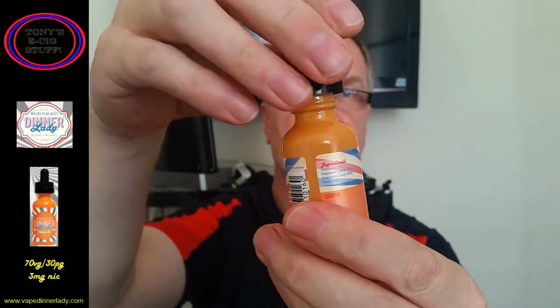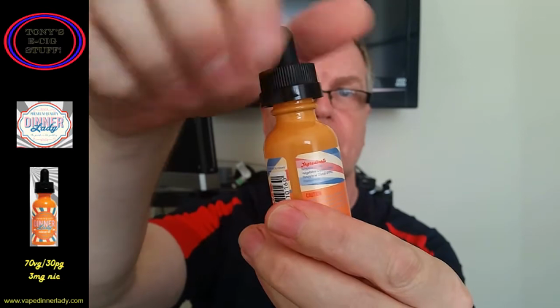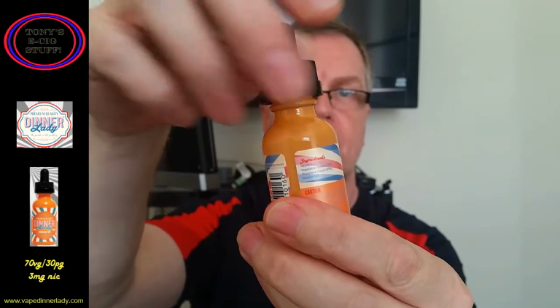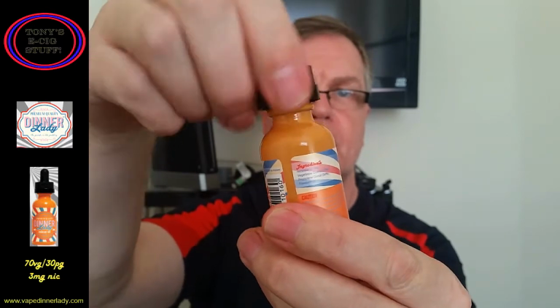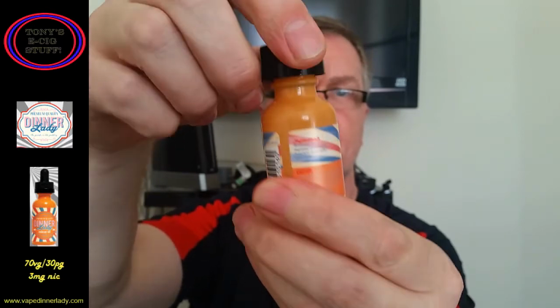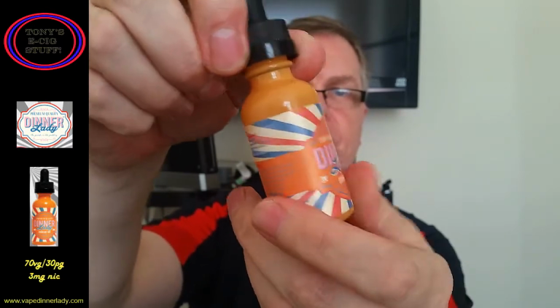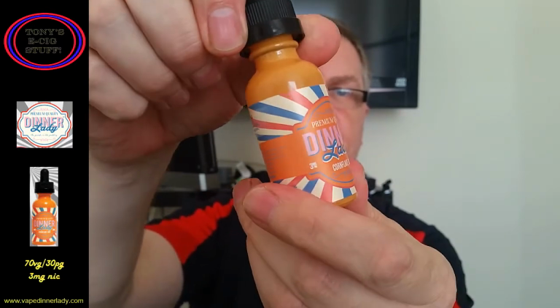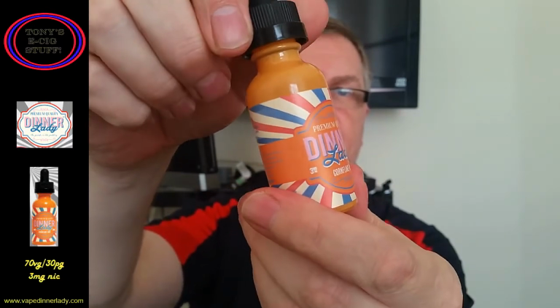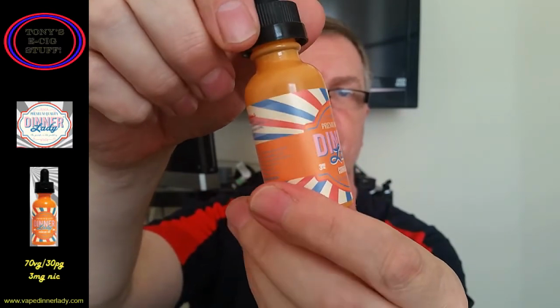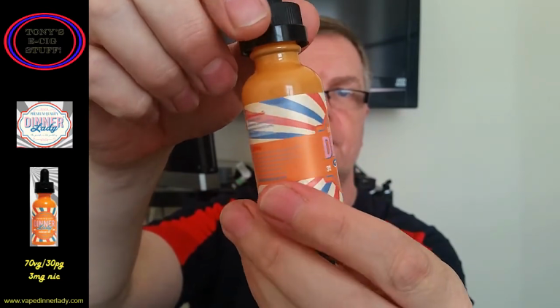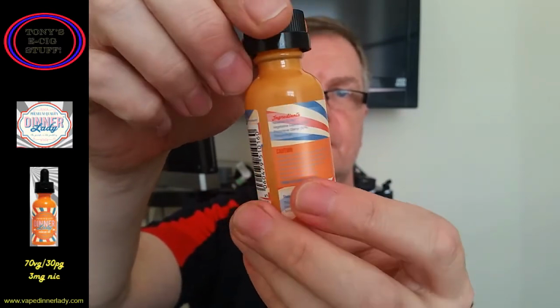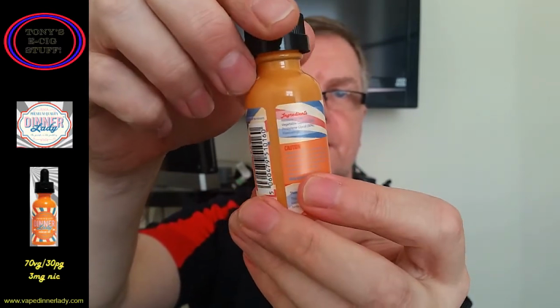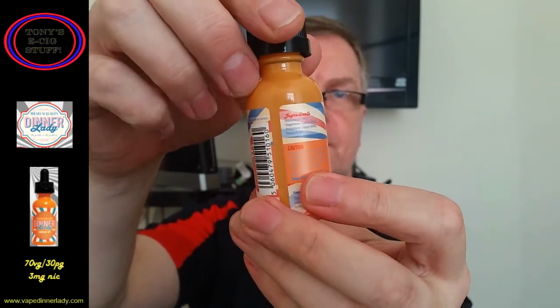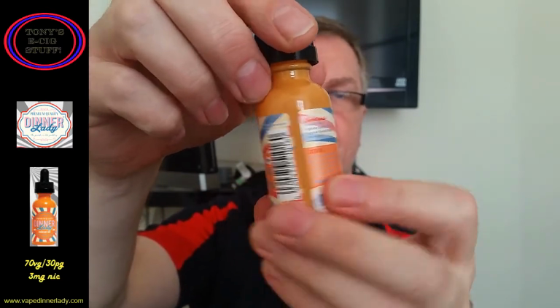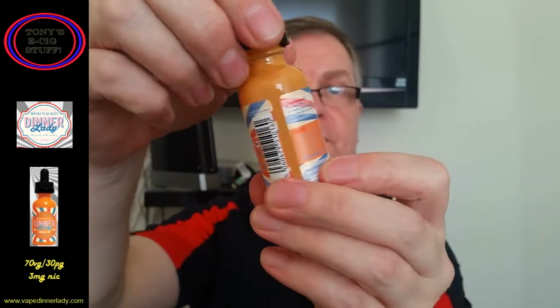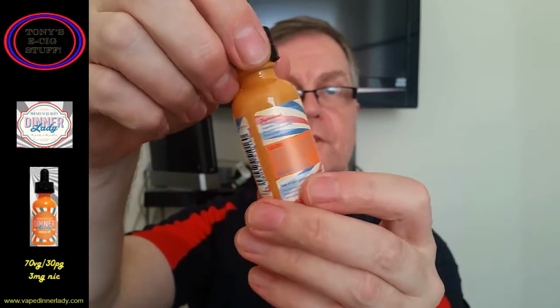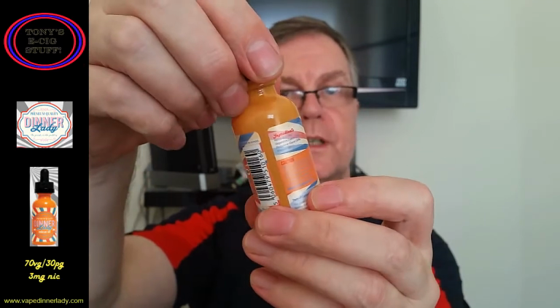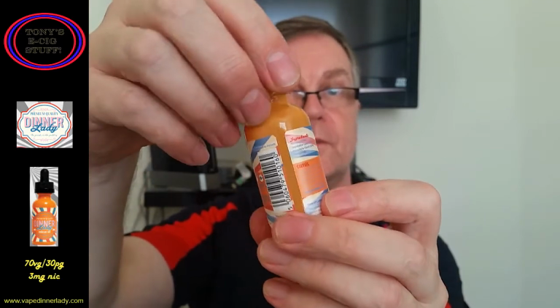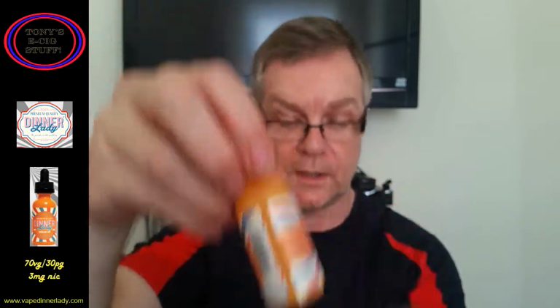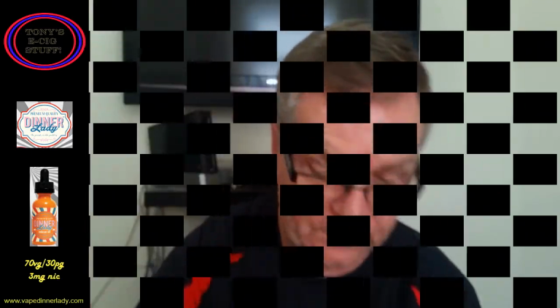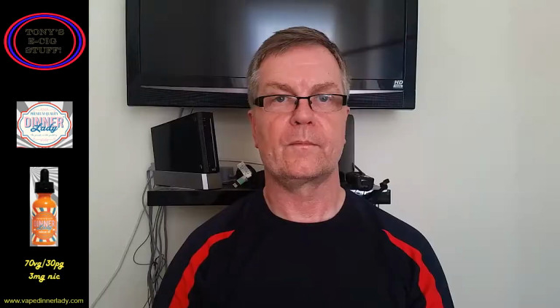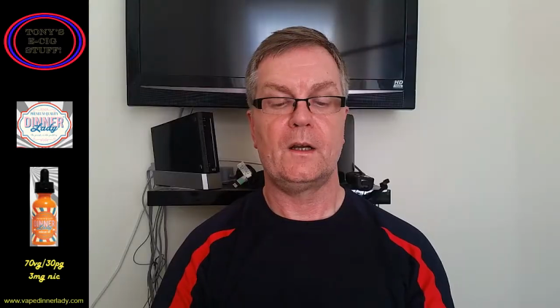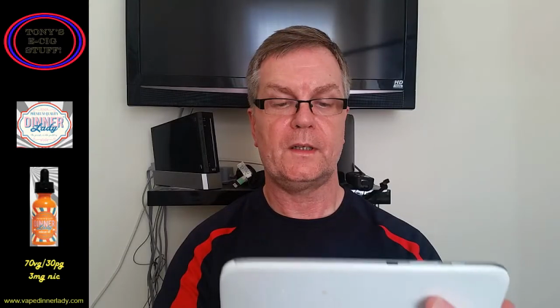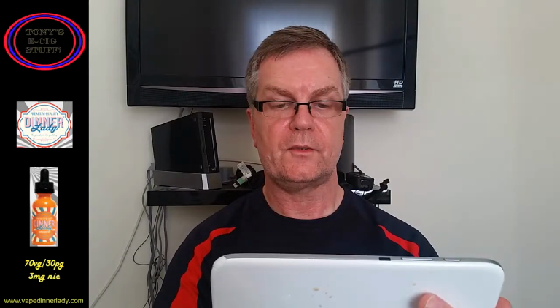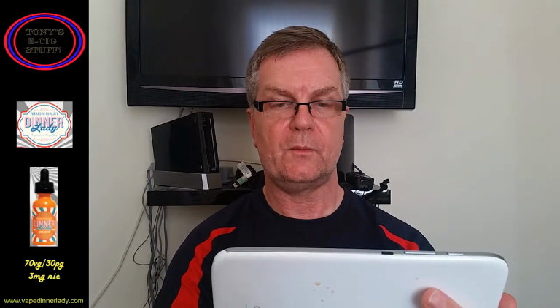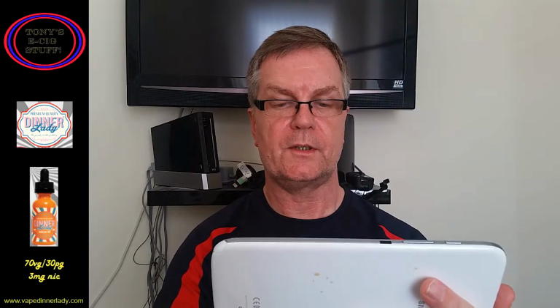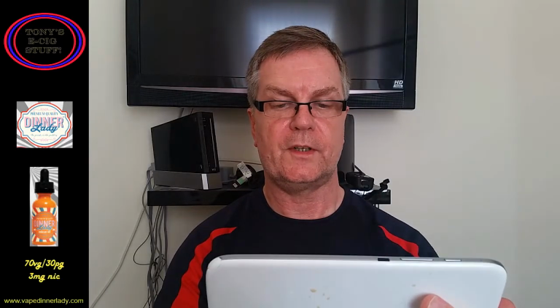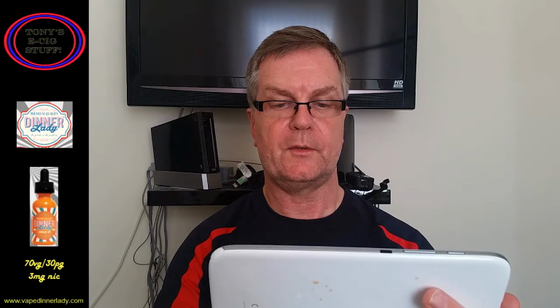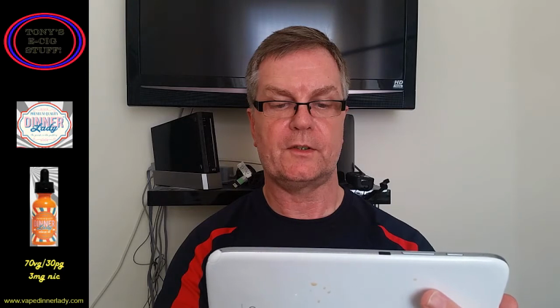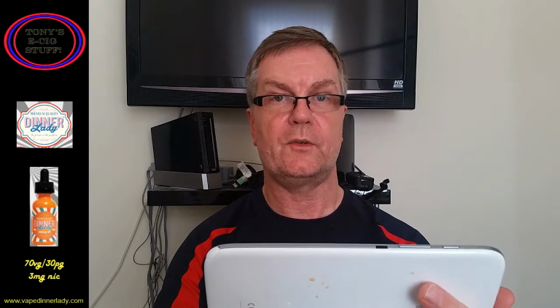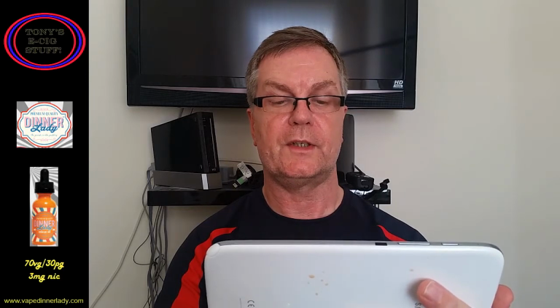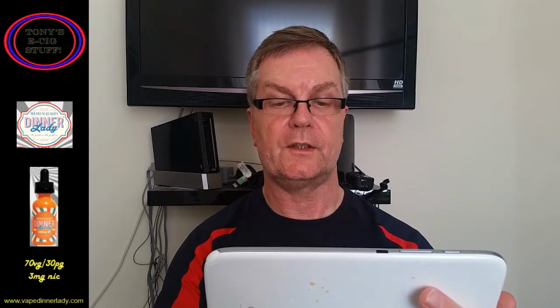This is 70 VG 30 PG, 3 milligram nicotine. Okay guys, I'm just going to look at their website to see what the flavor profile says about Cornflake Tart.